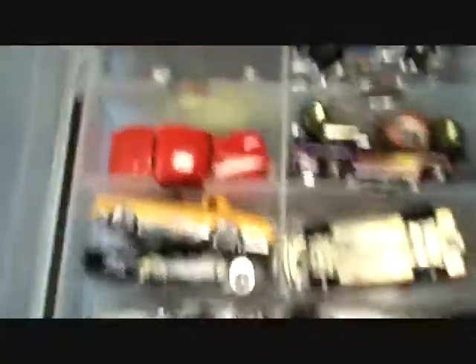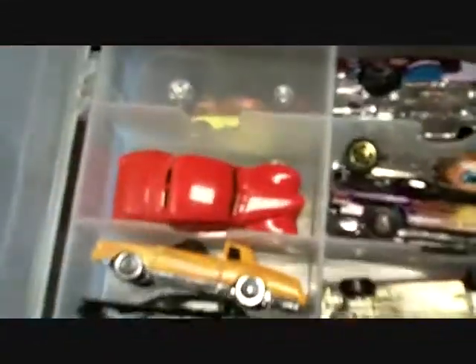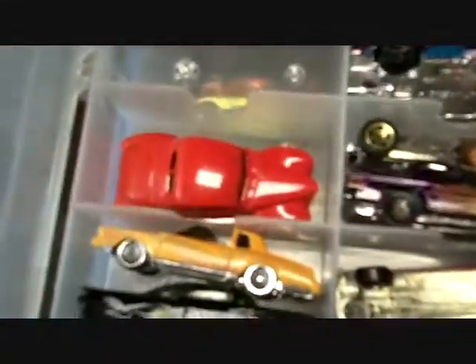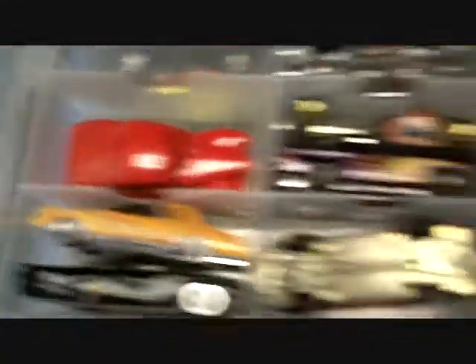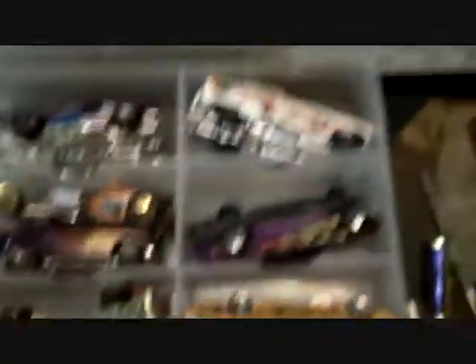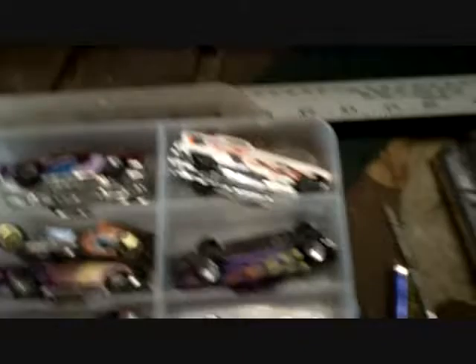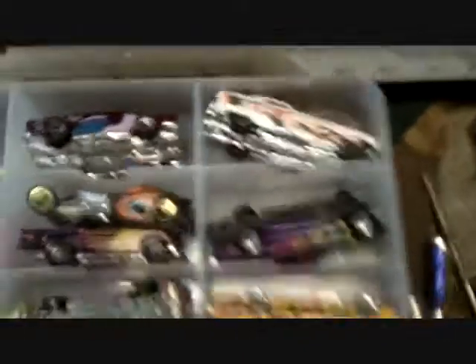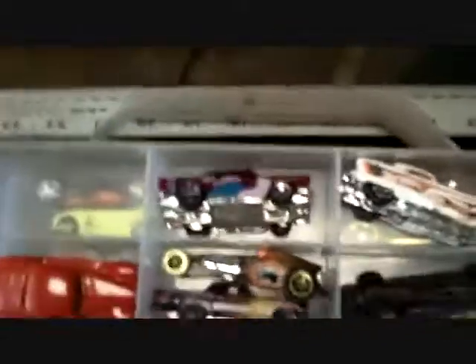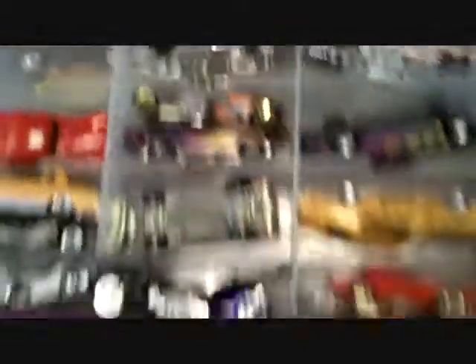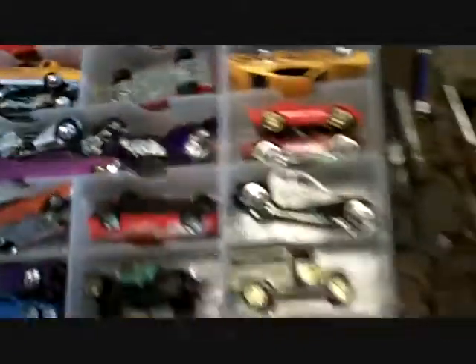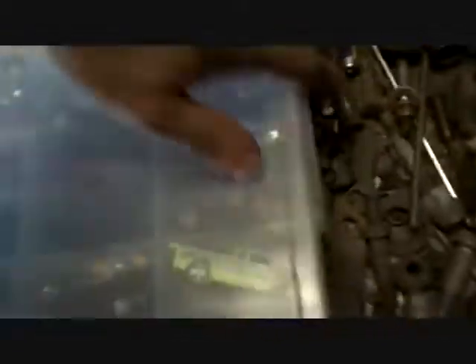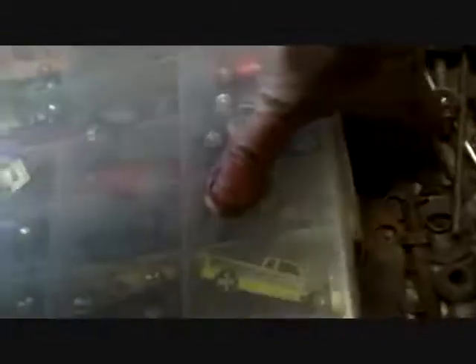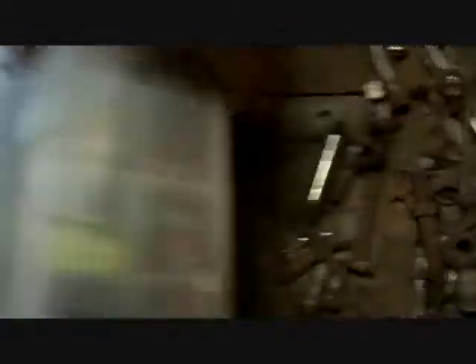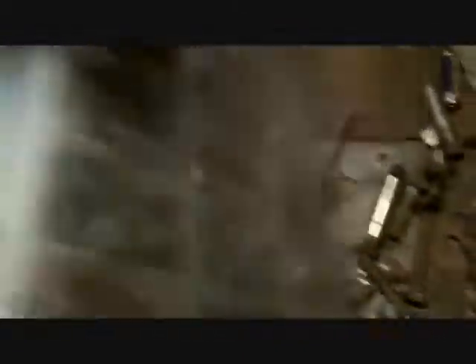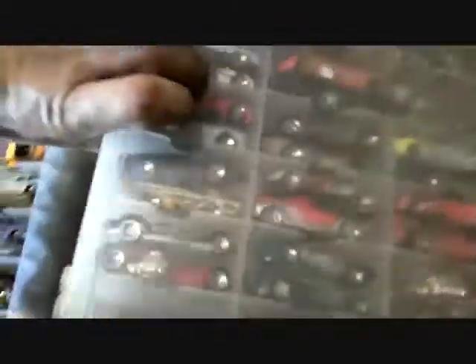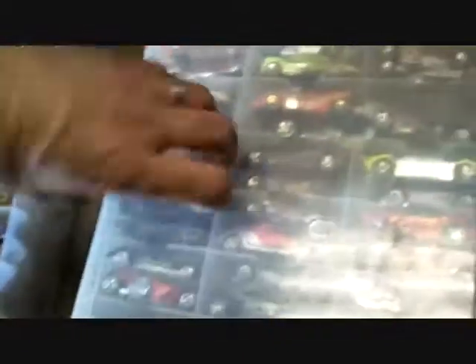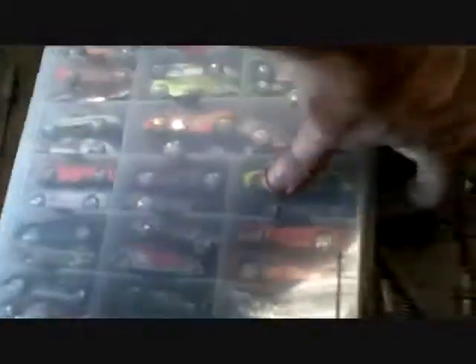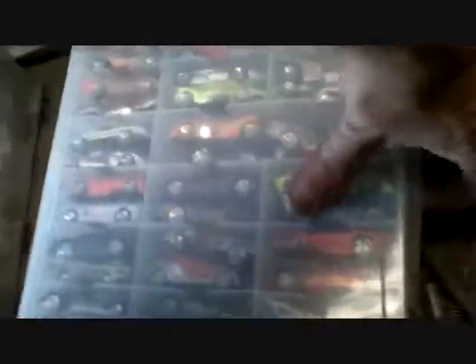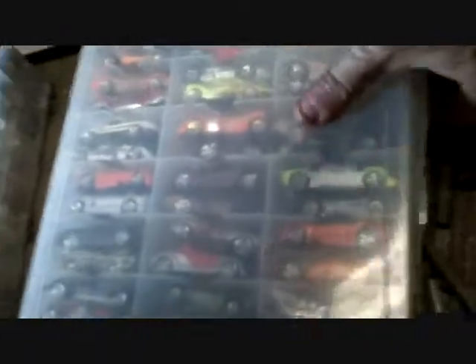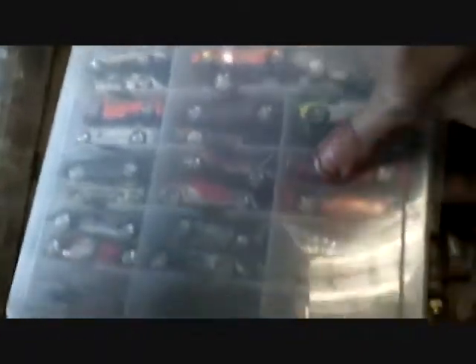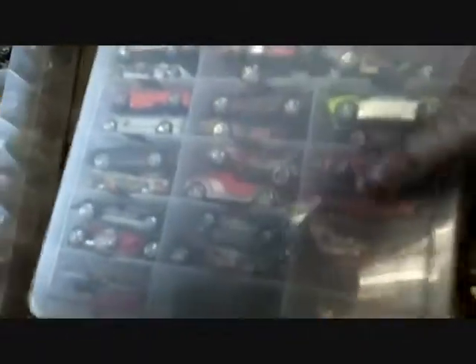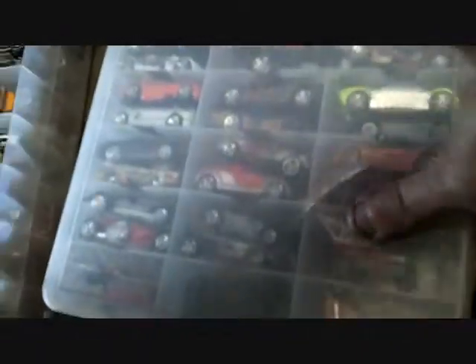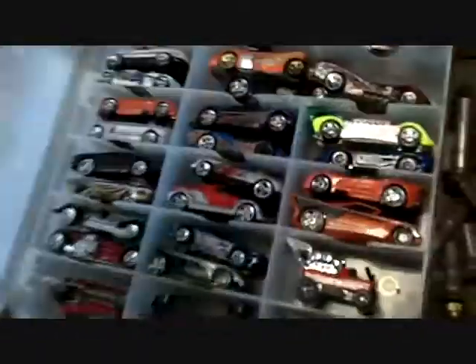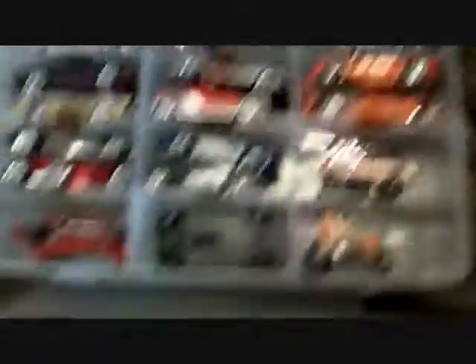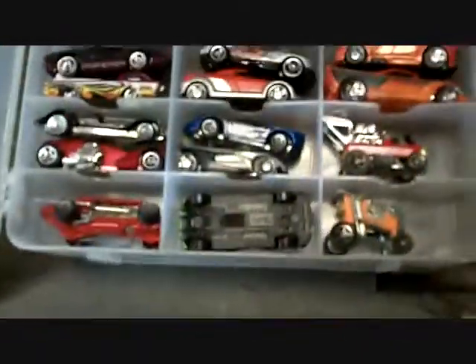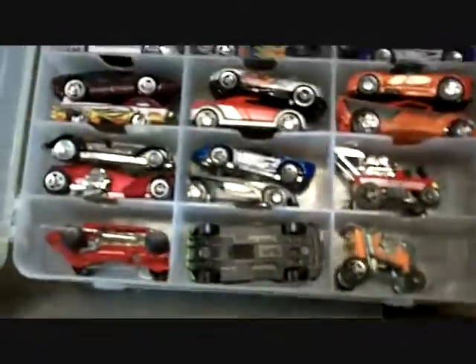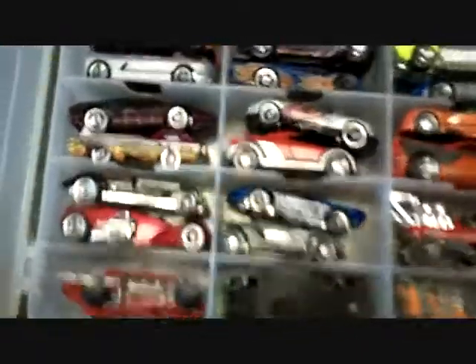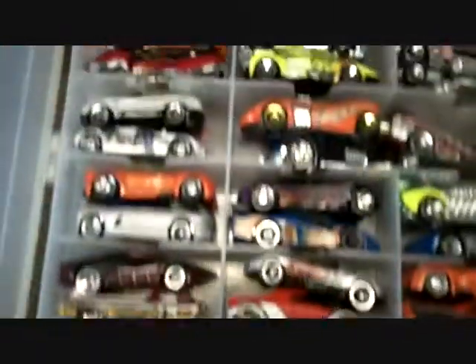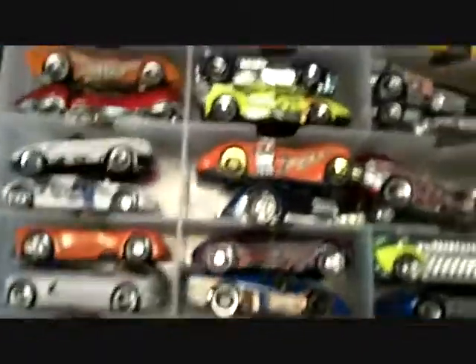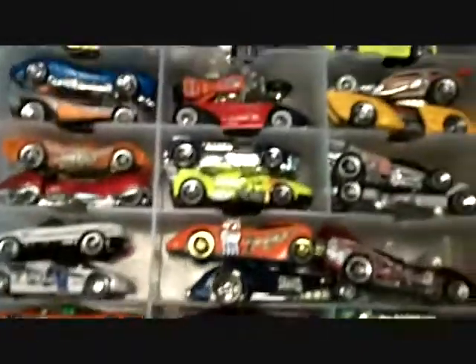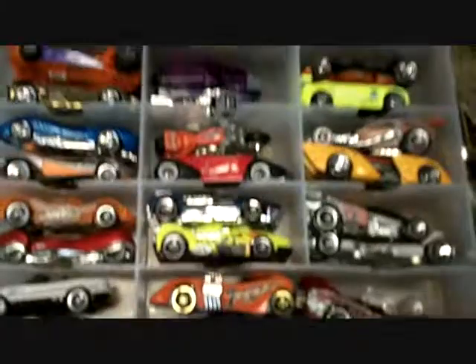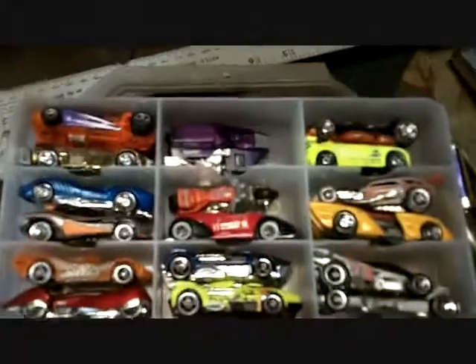Motorcycles, 39 Fords, 57 Chevy — the other side is, I don't mean these cases are full, I need more cases. These are all fantasy cars. Really crazy stuff.